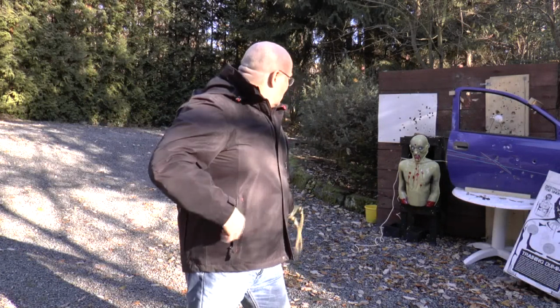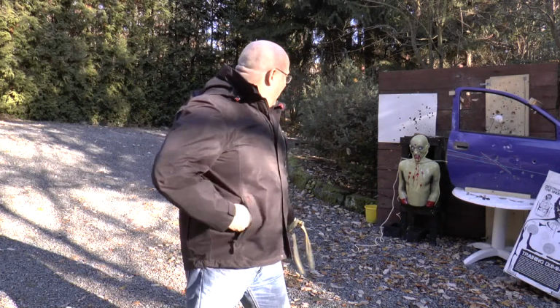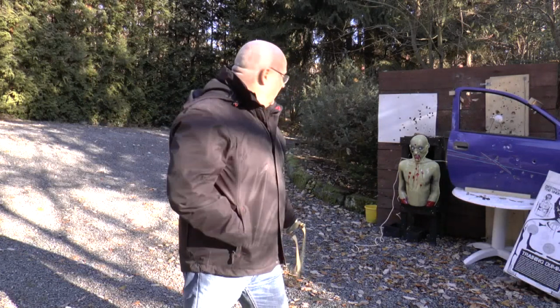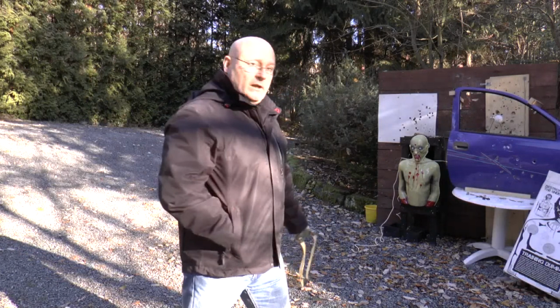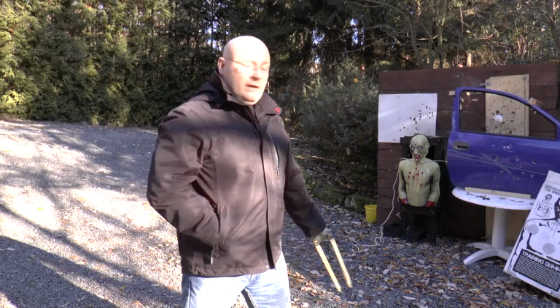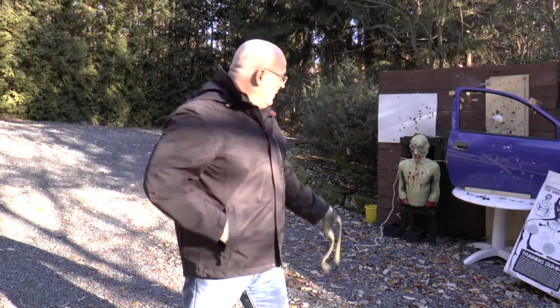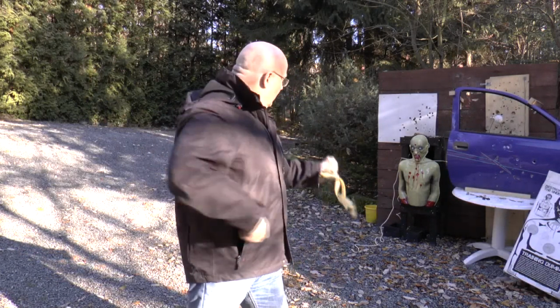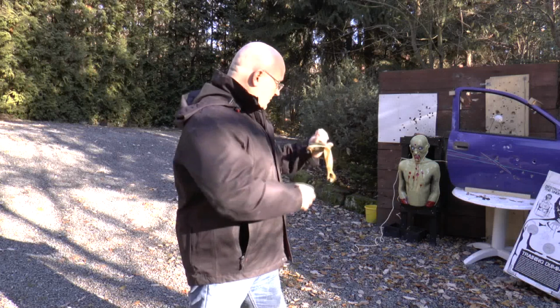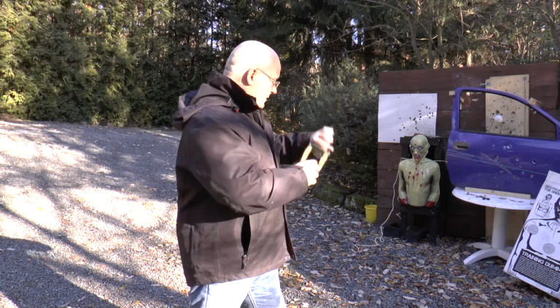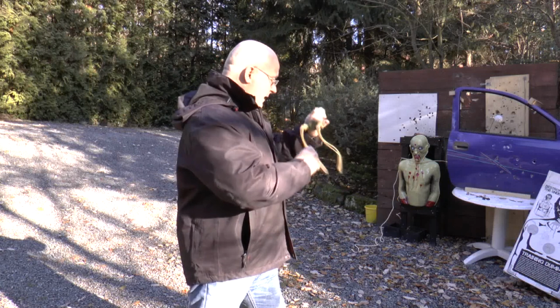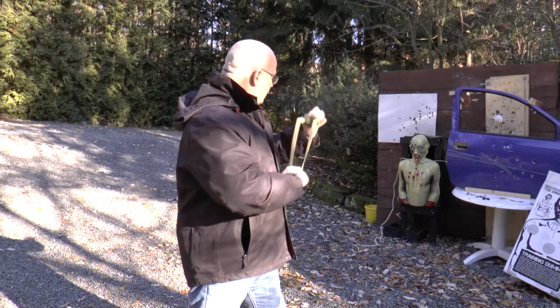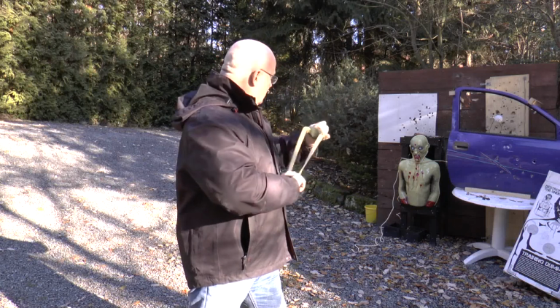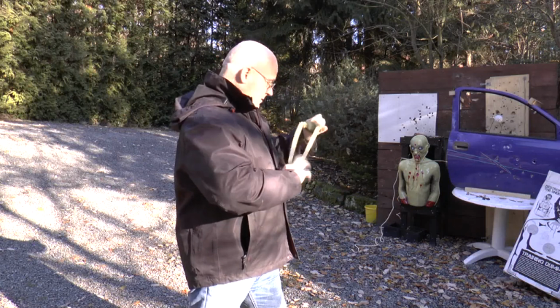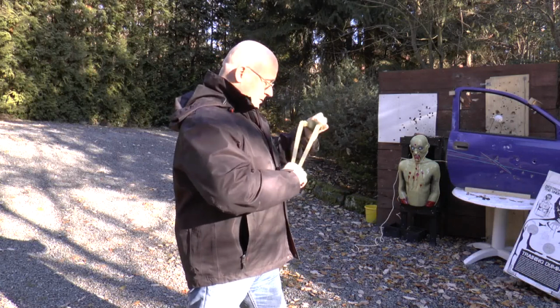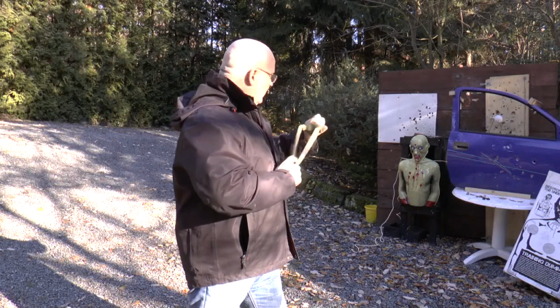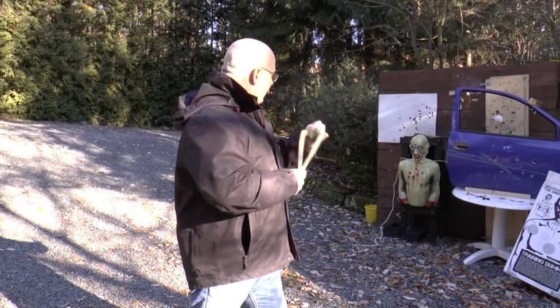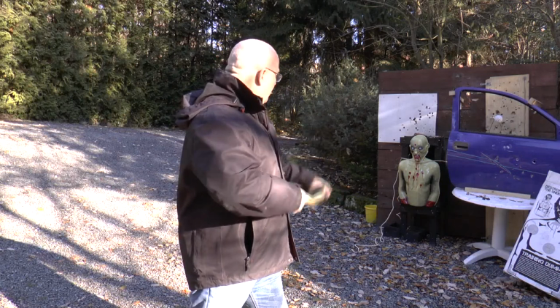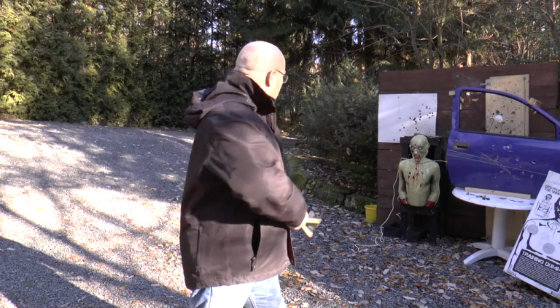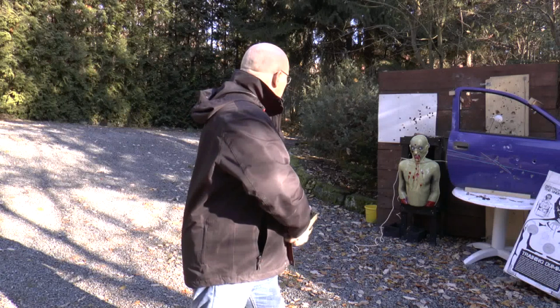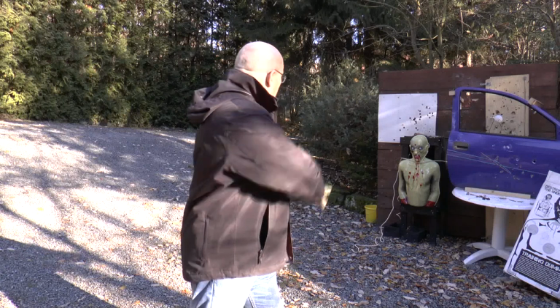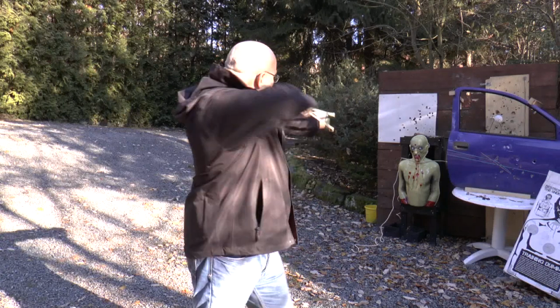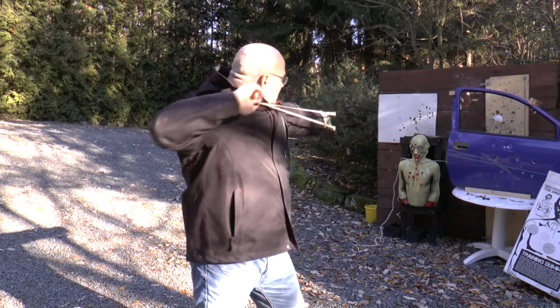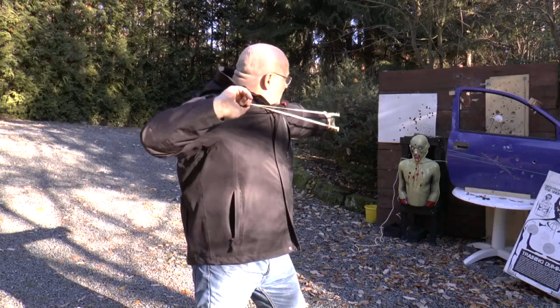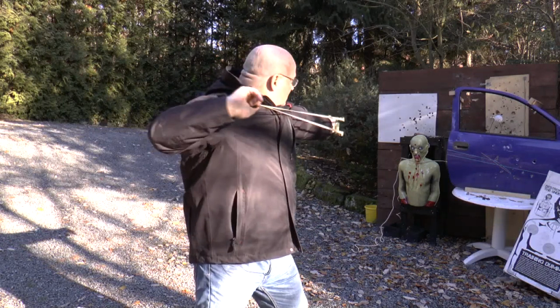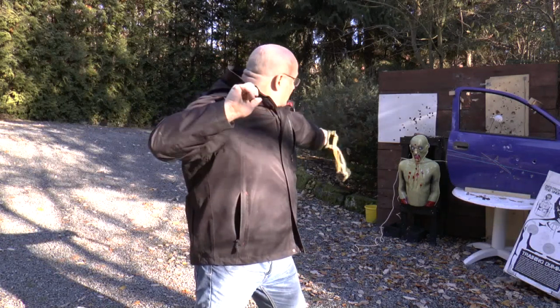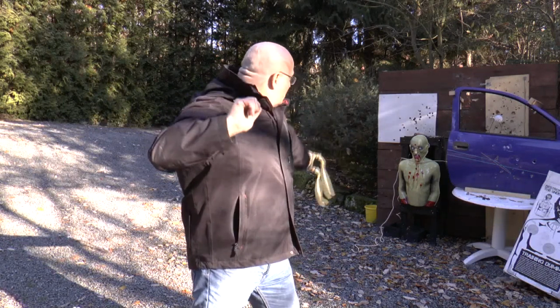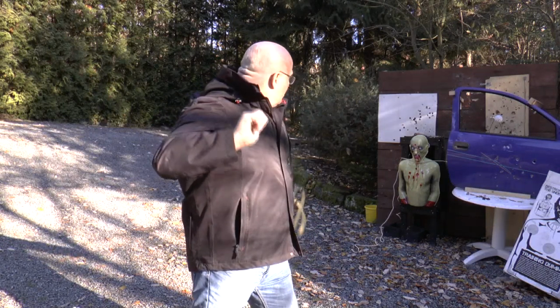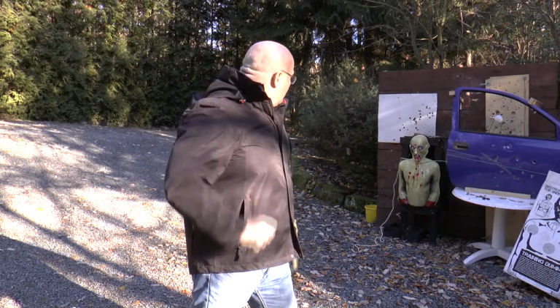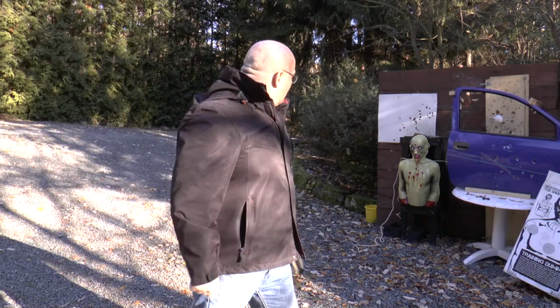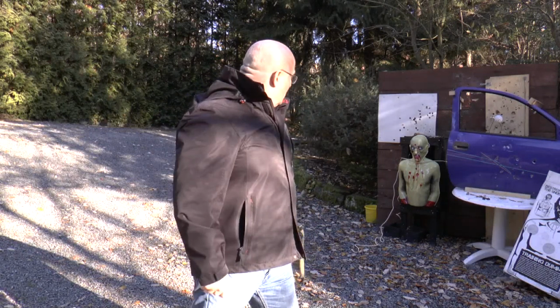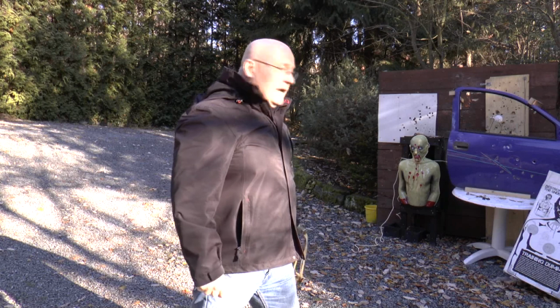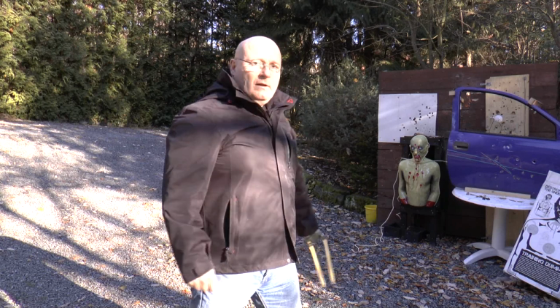Not bad — it's actually bleeding! It is bleeding. Nice. Now we go for the head. It is actually bleeding.